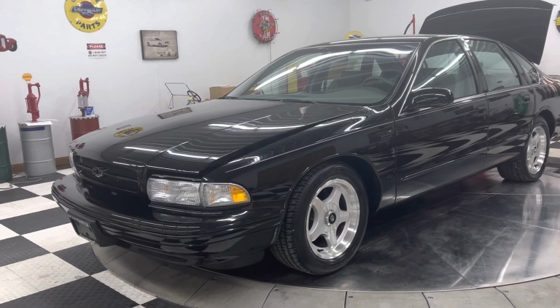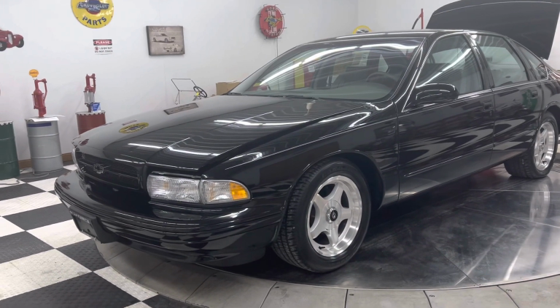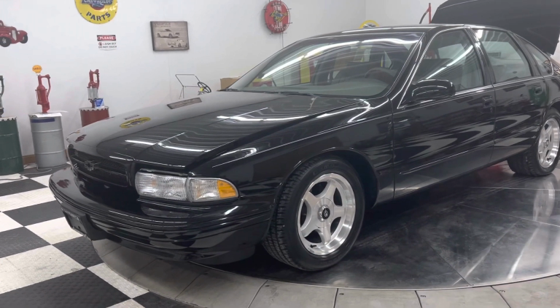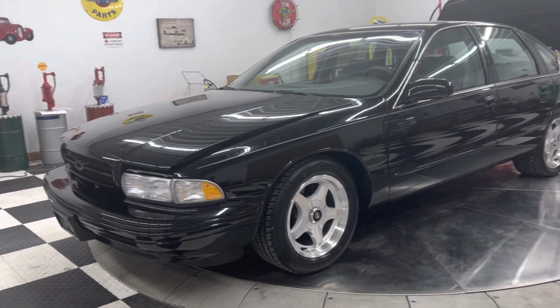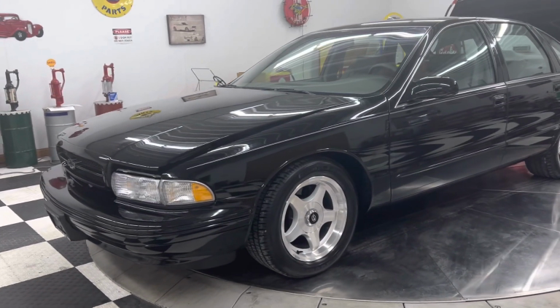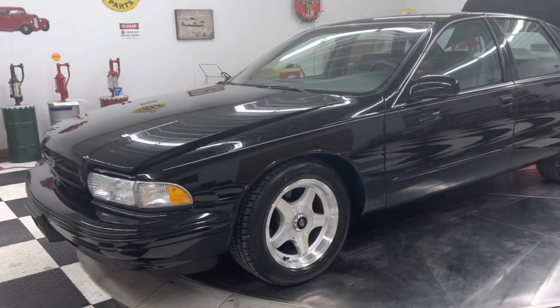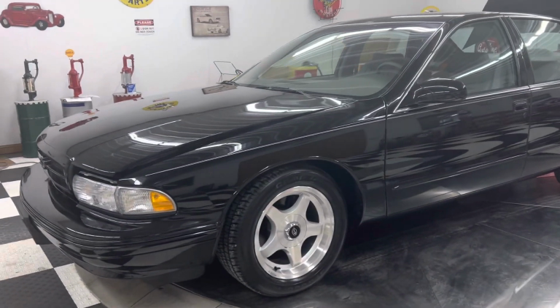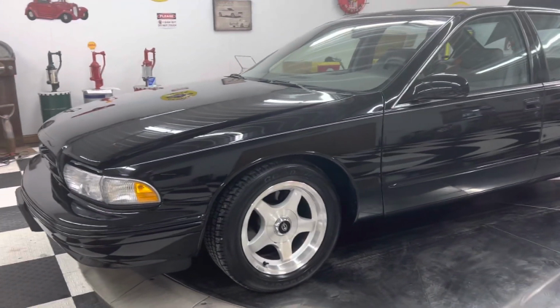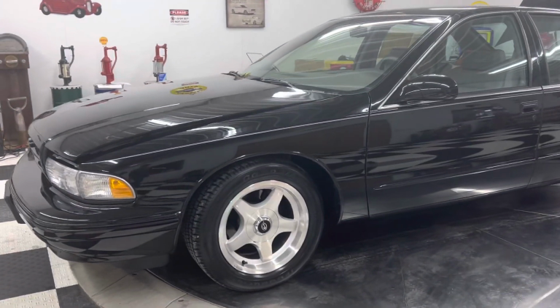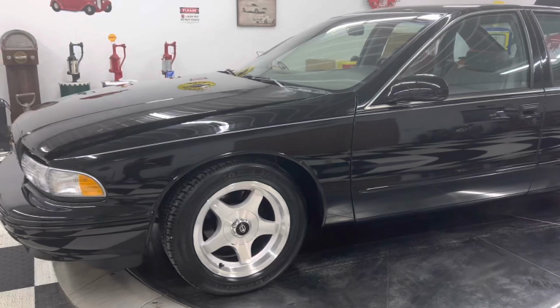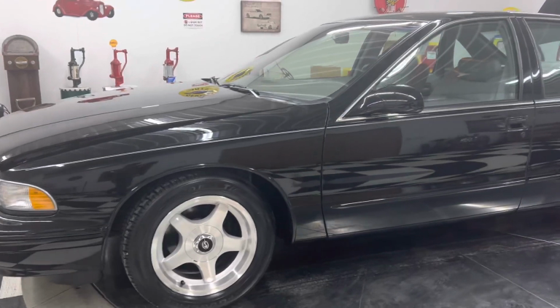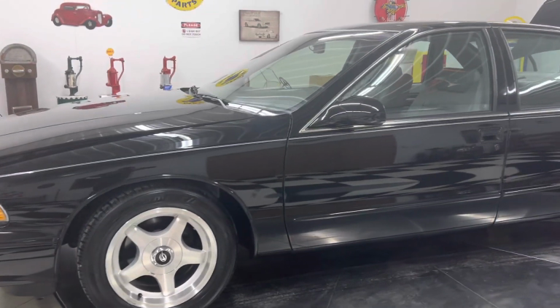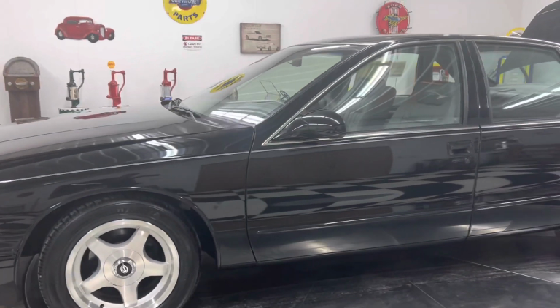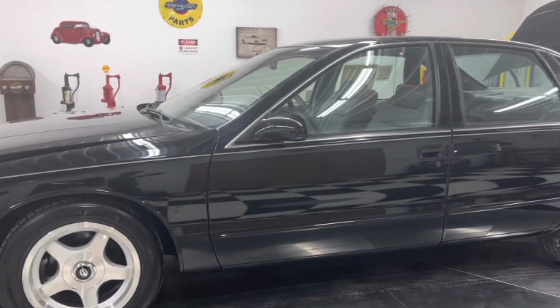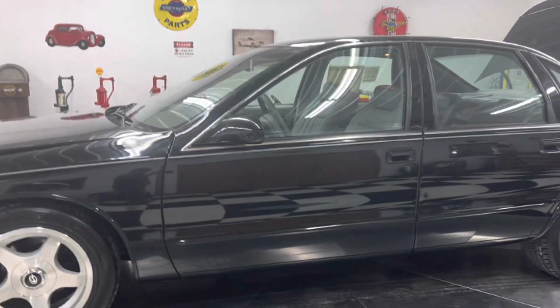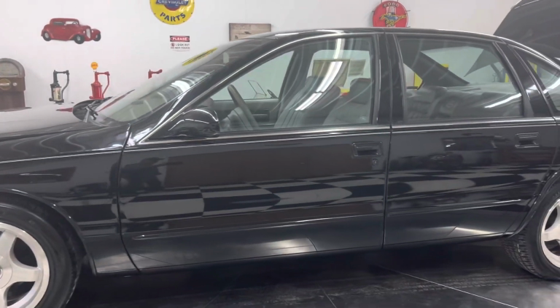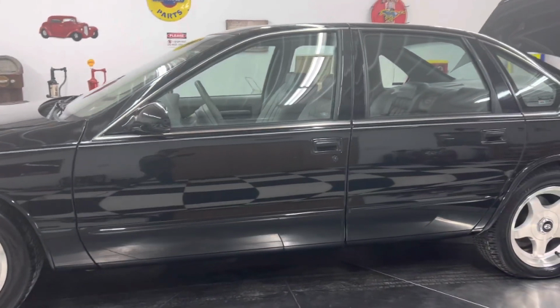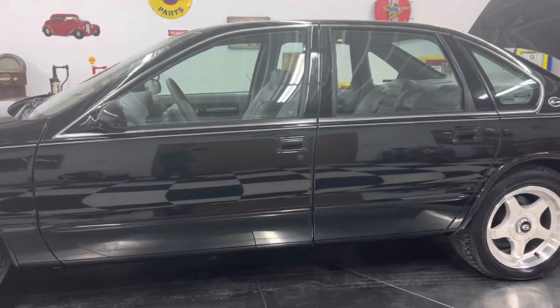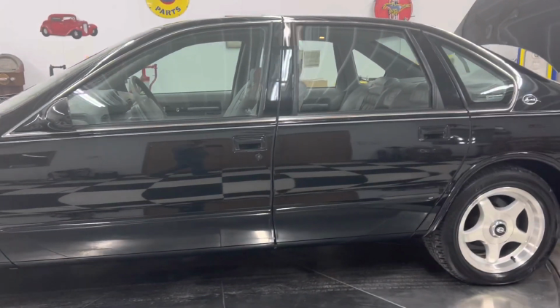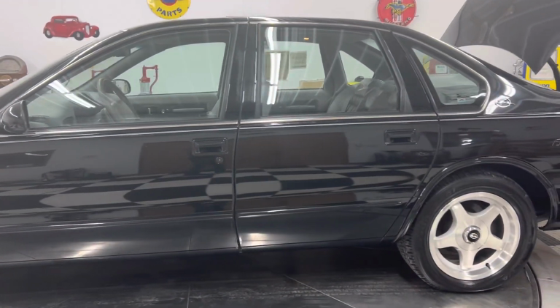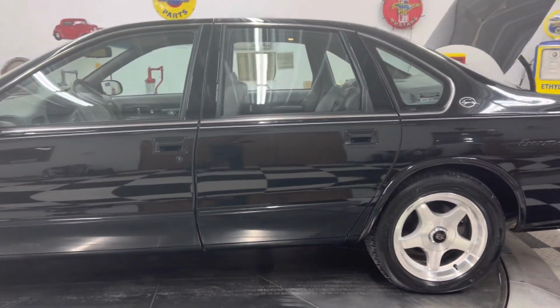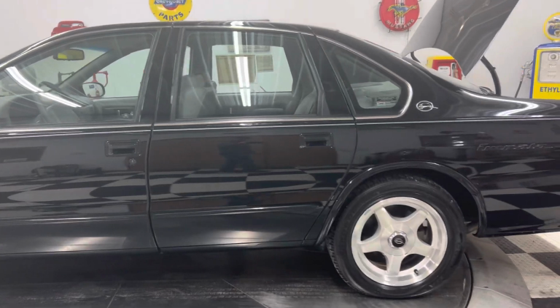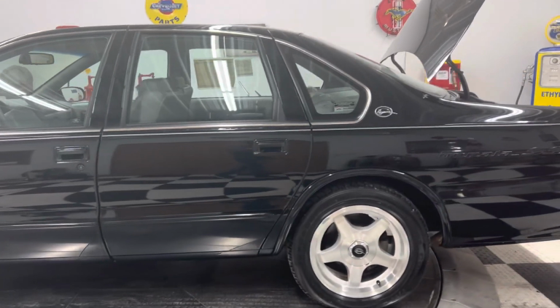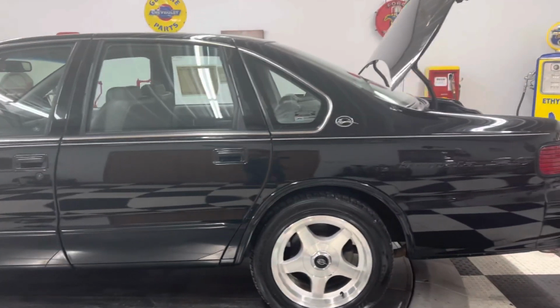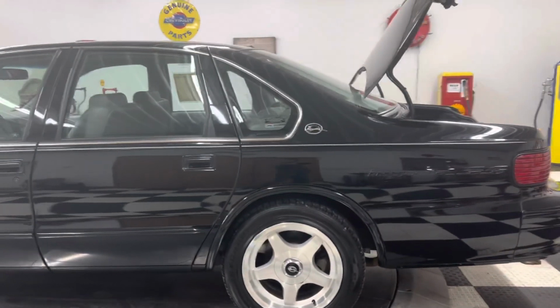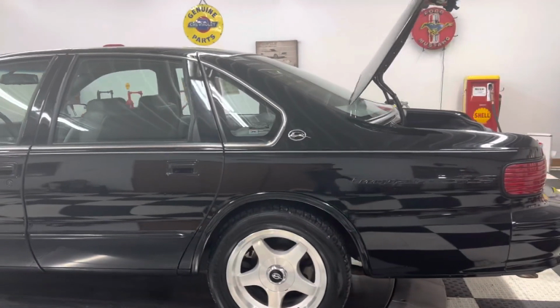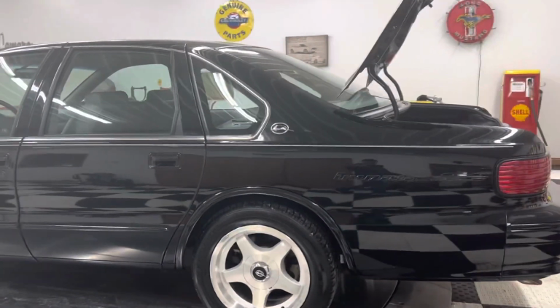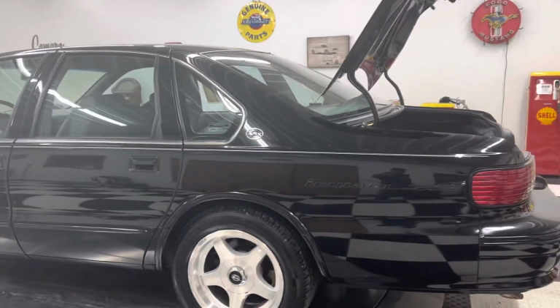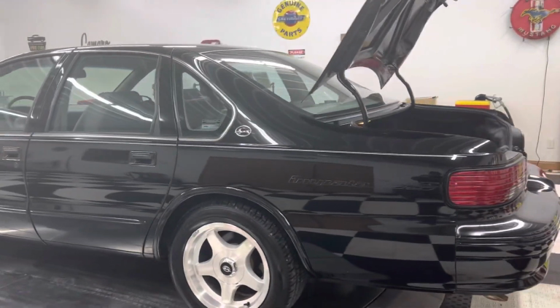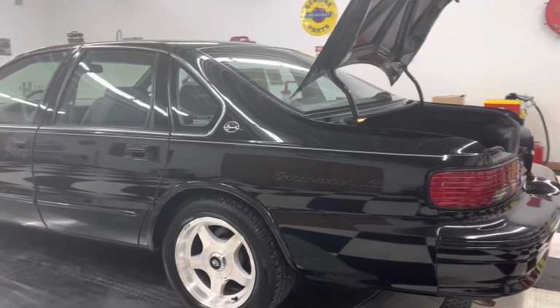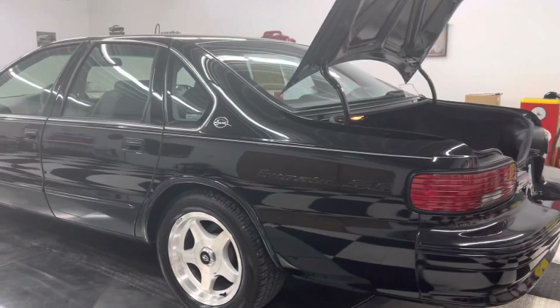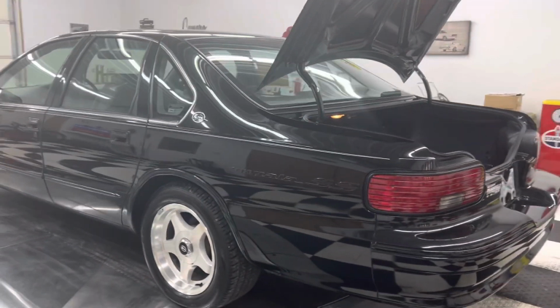Good afternoon, everyone. Adam here at Kenyon Classic Cars in Clarence, Iowa. This afternoon, I'm going to show you this 1996 Chevy Impala Supersport with 132 original miles.